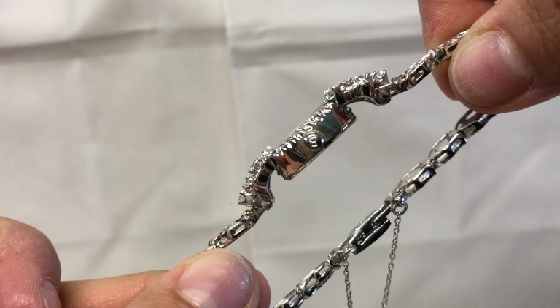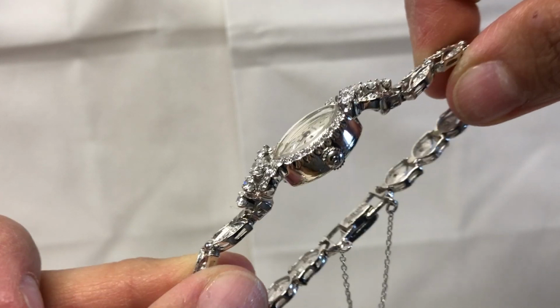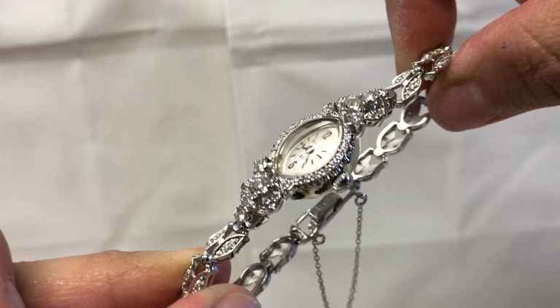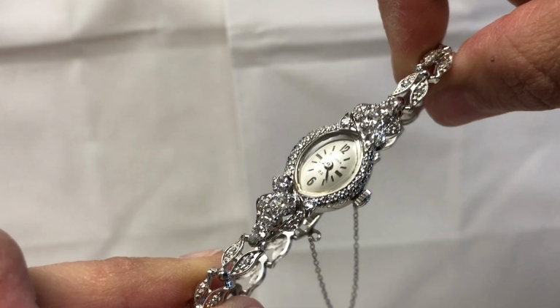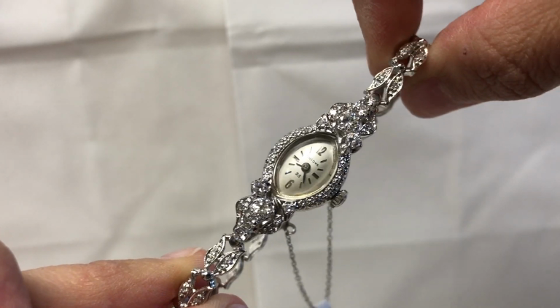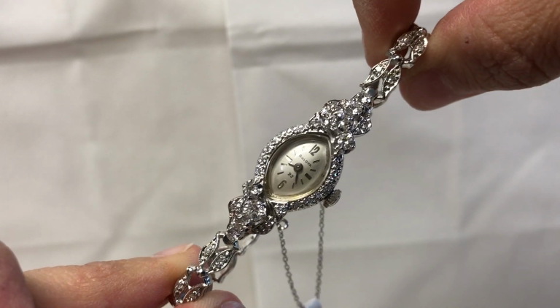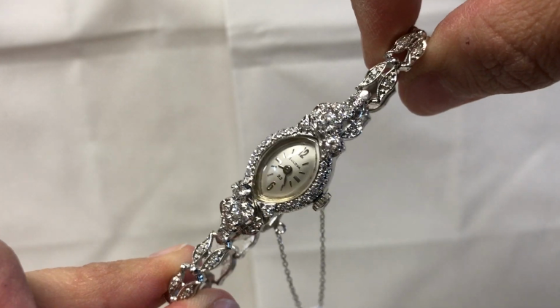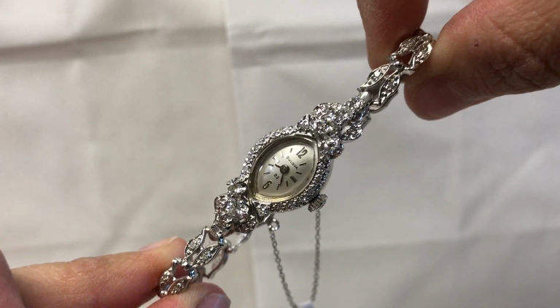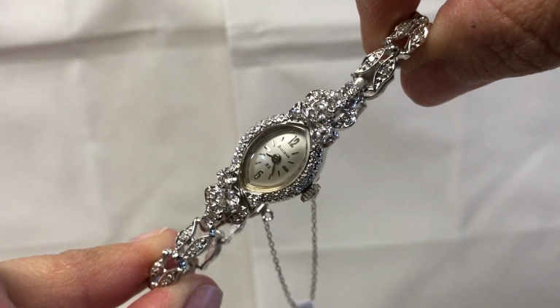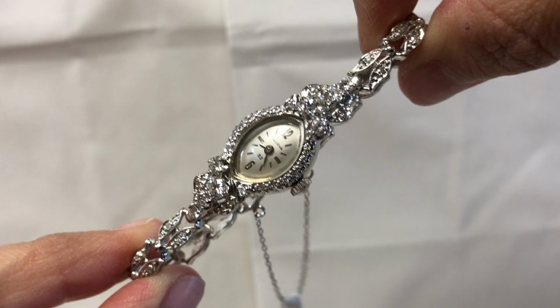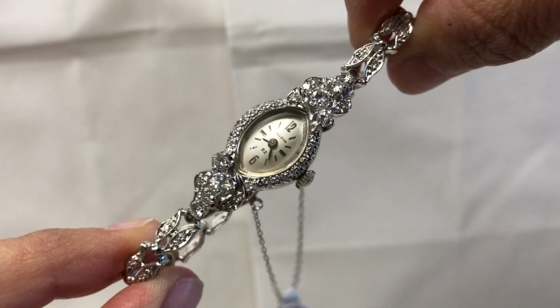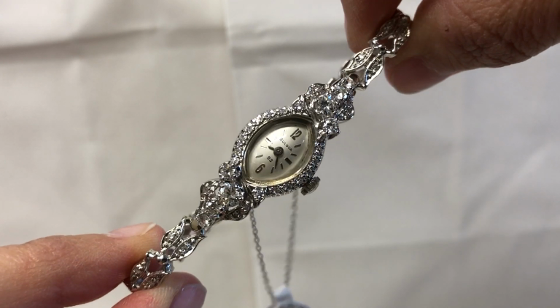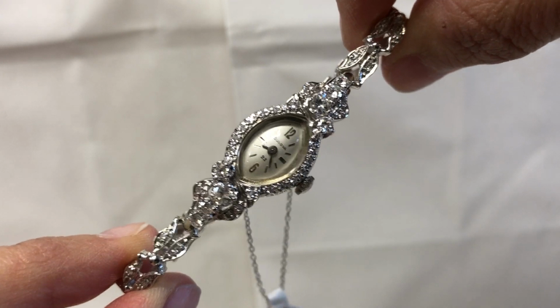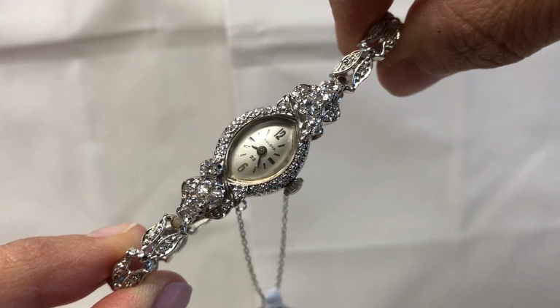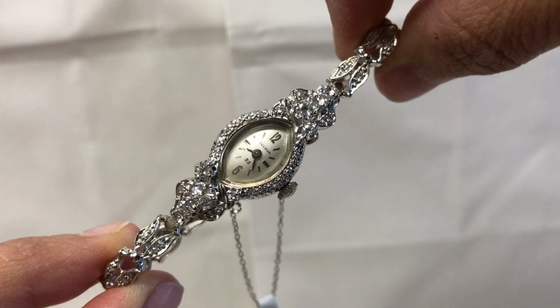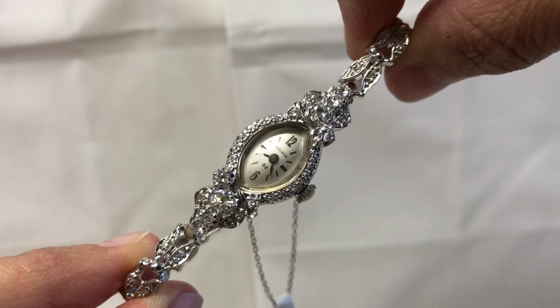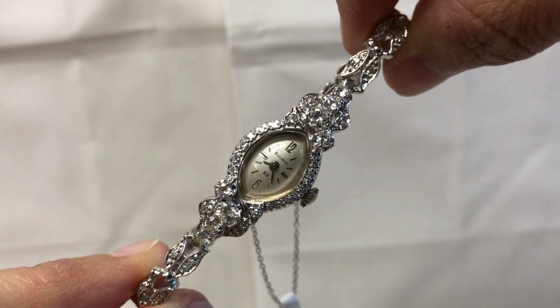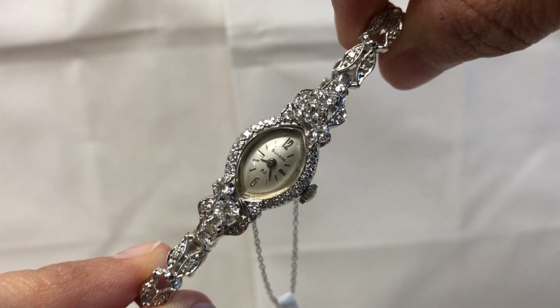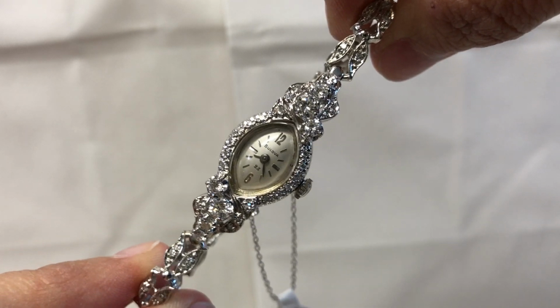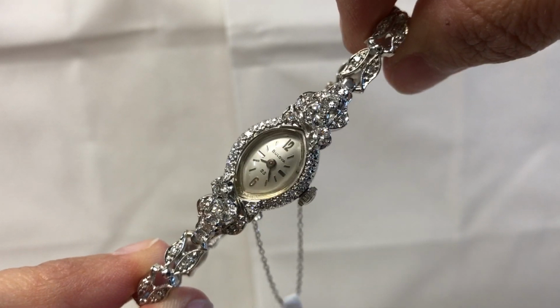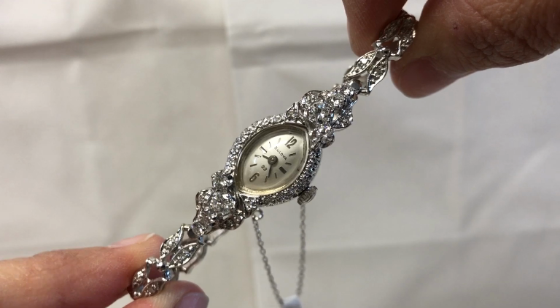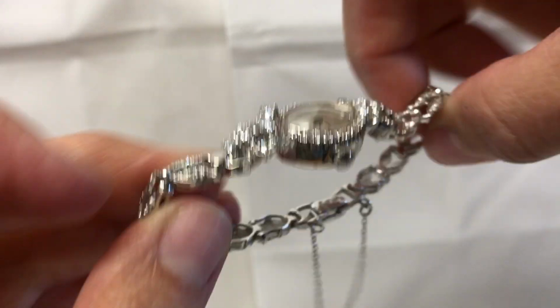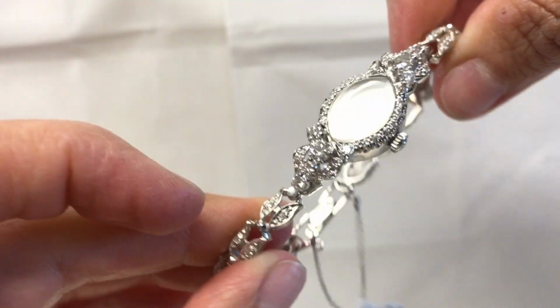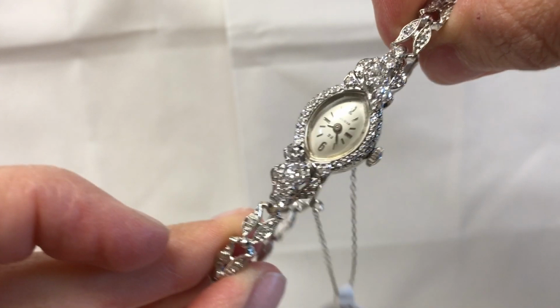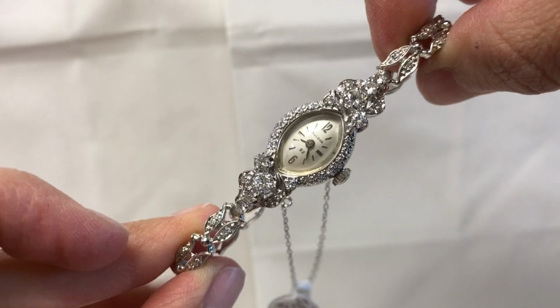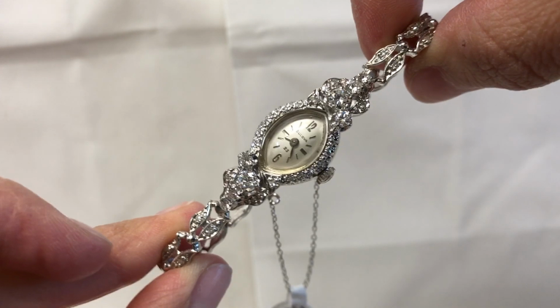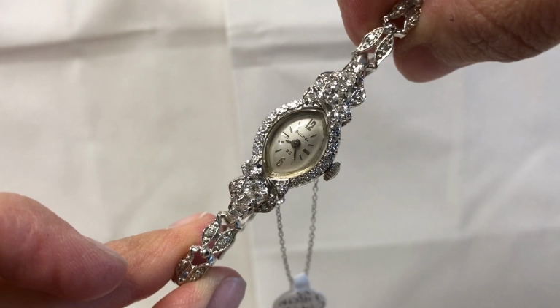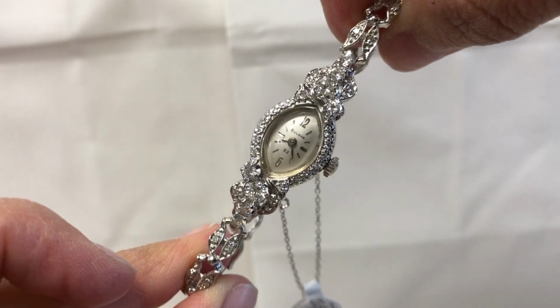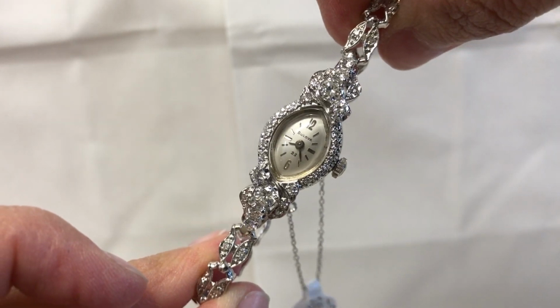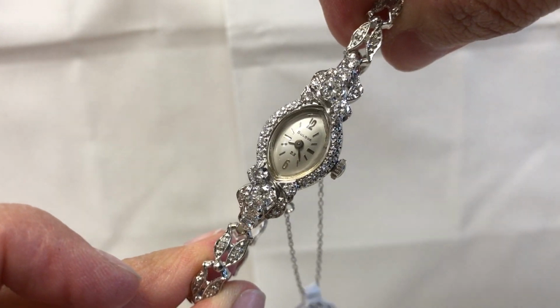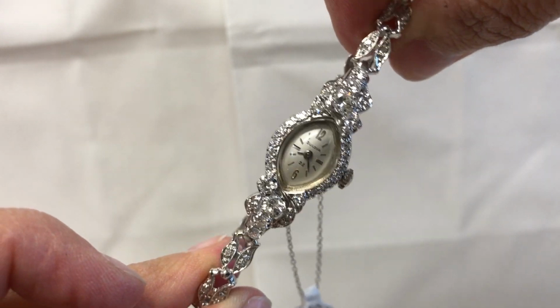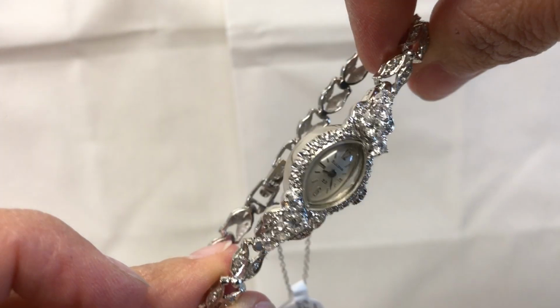This watch is definitely a piece for conversation. You can wear it as a bracelet and you can use it as a watch. It's a great piece for the holidays — you can wear it for Thanksgiving dinner, Christmas, New Year's.